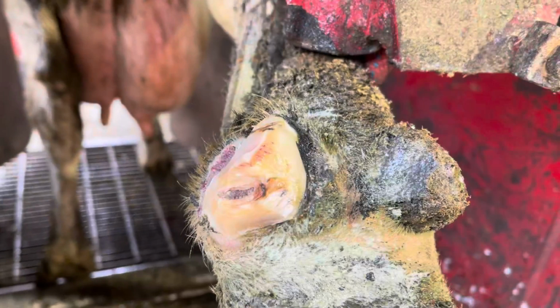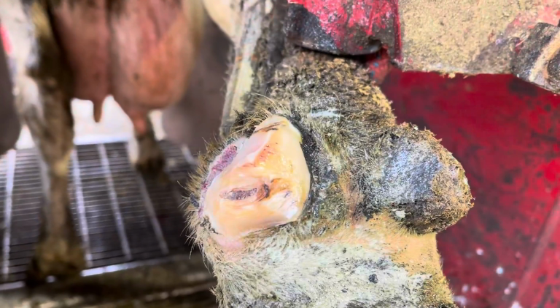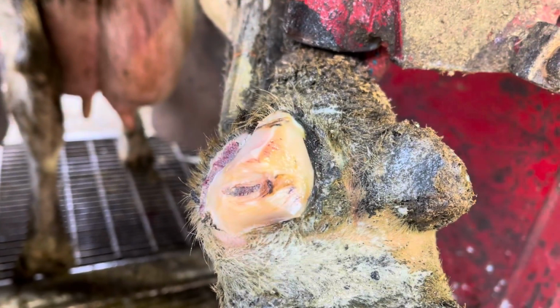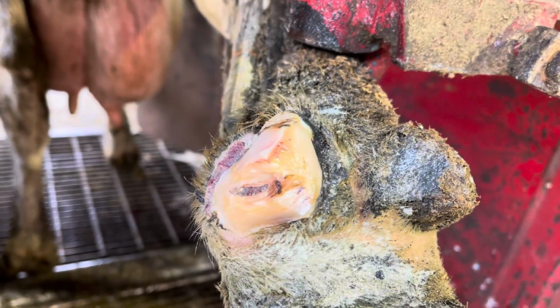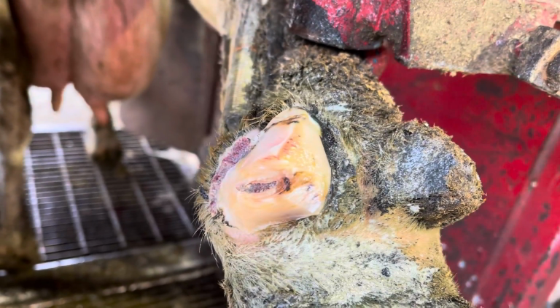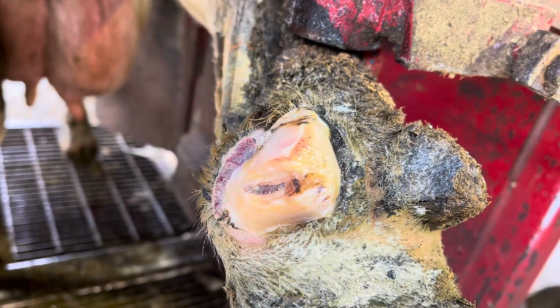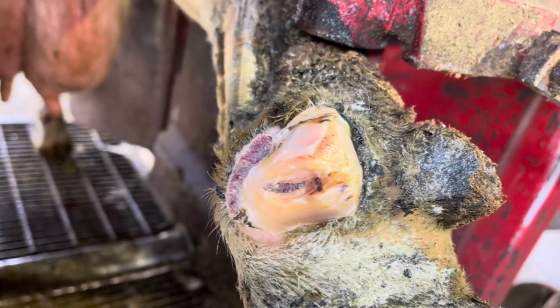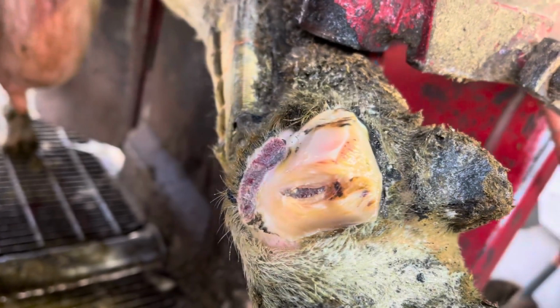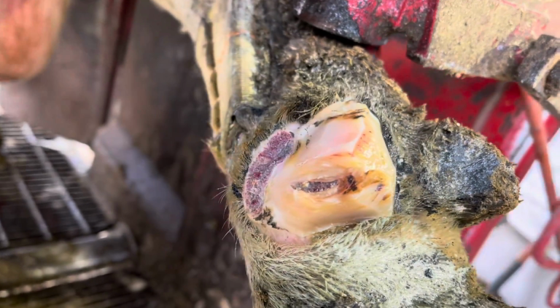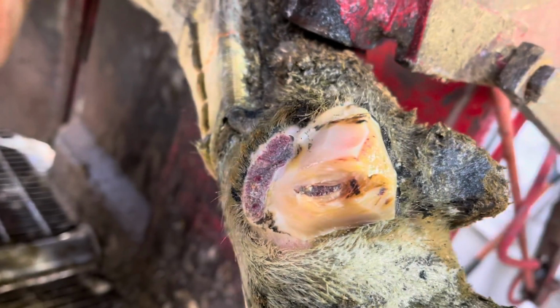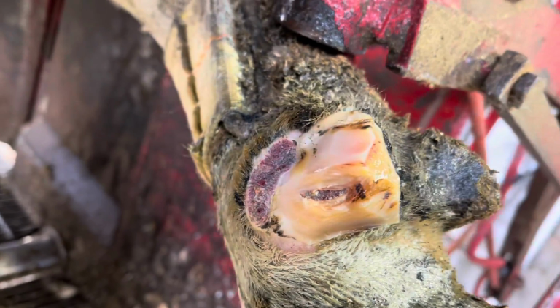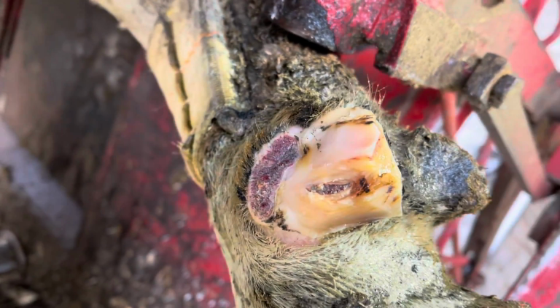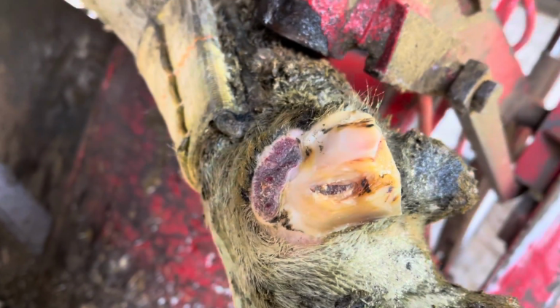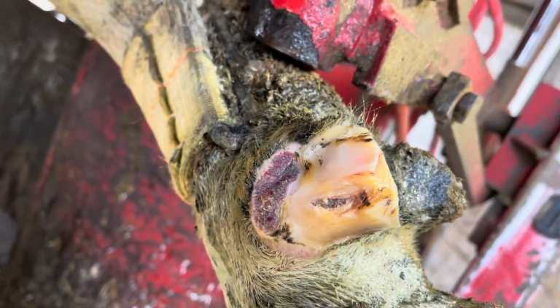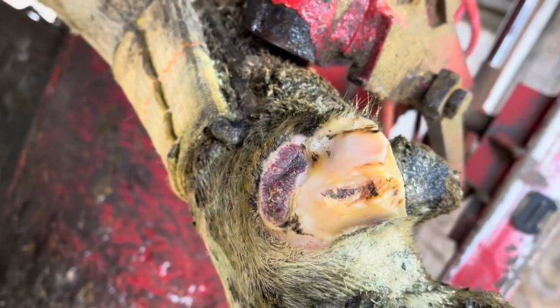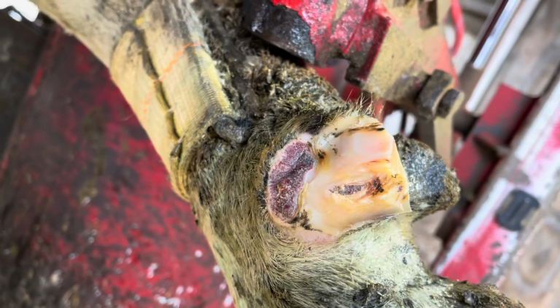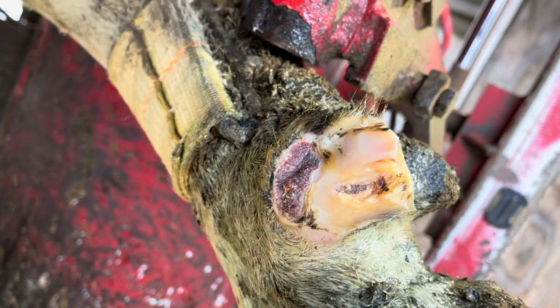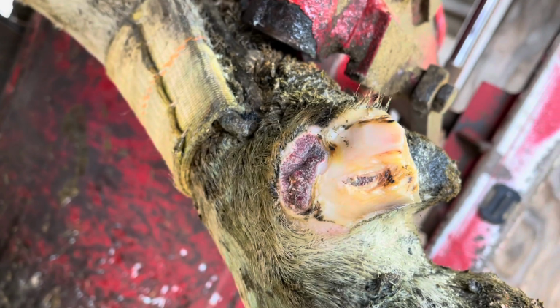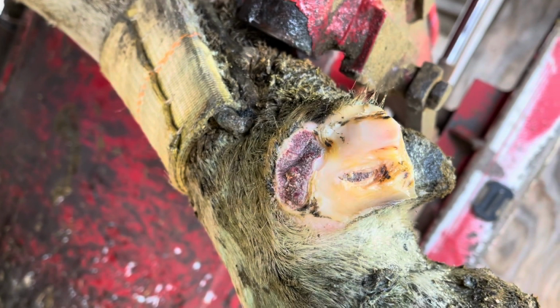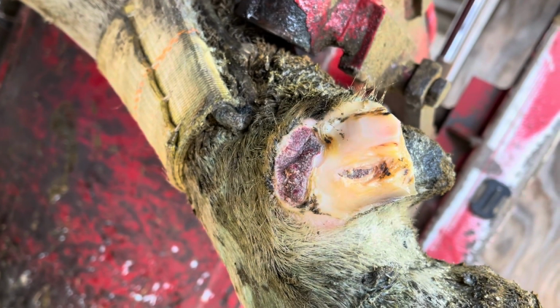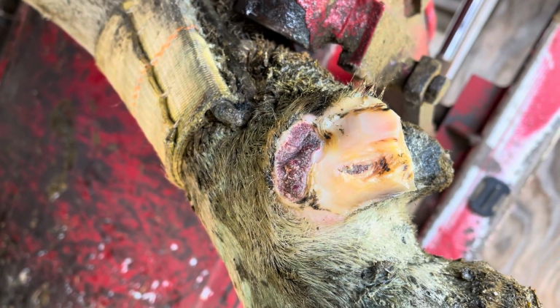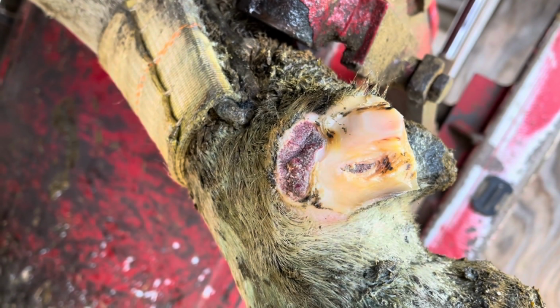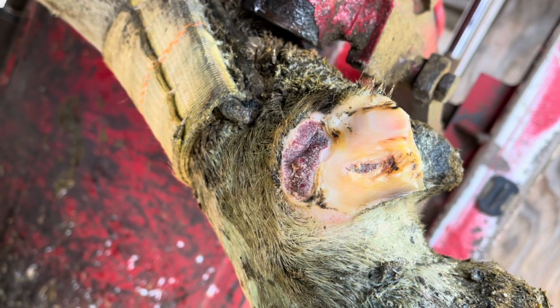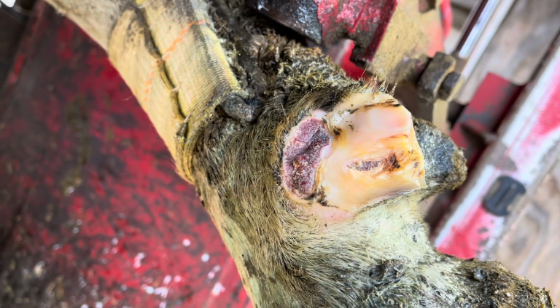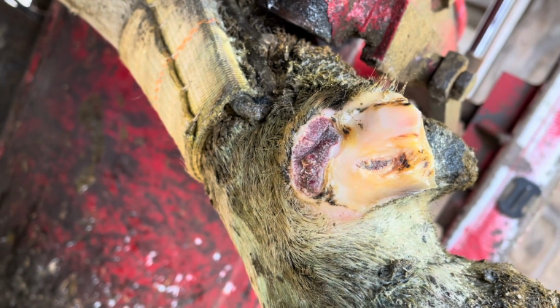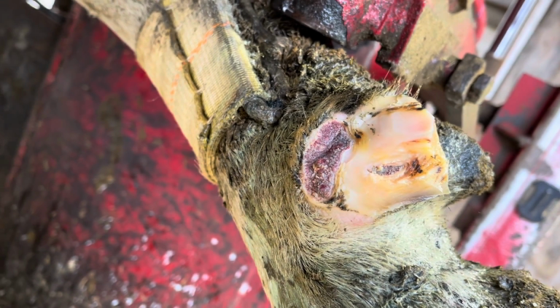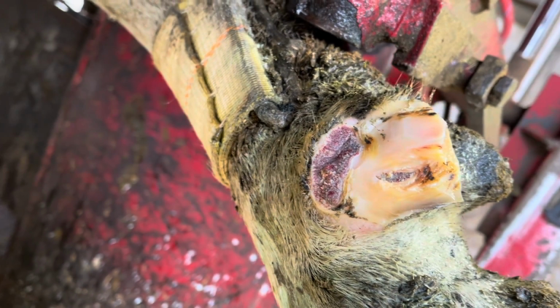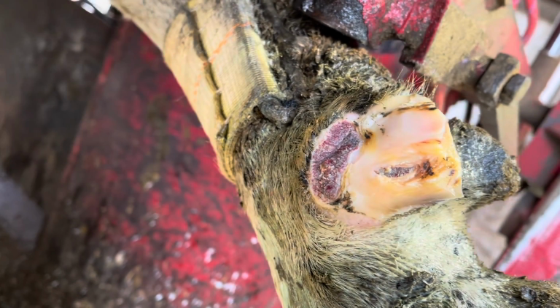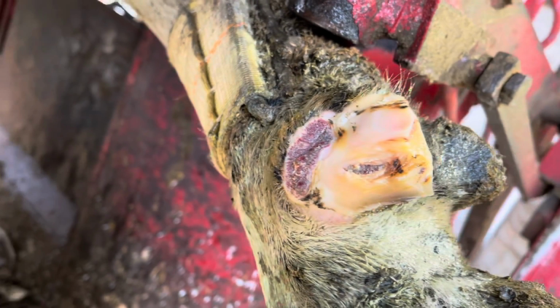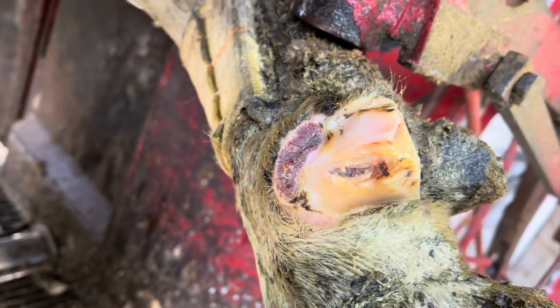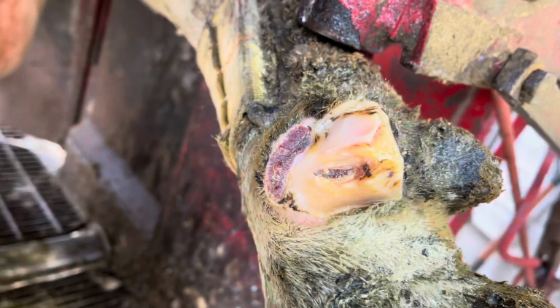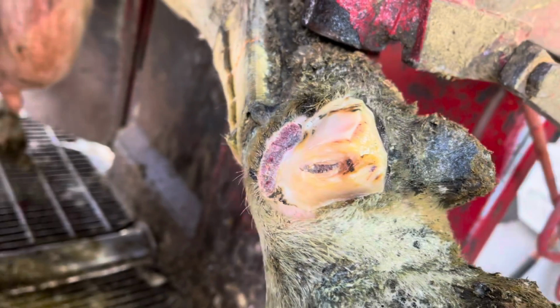Here you can see we've got it all trimmed back to its normal size, and we've got all those margins thinned out and cleaned up so that my copper sulfate treatment can kill the bacteria causing this digital dermatitis.